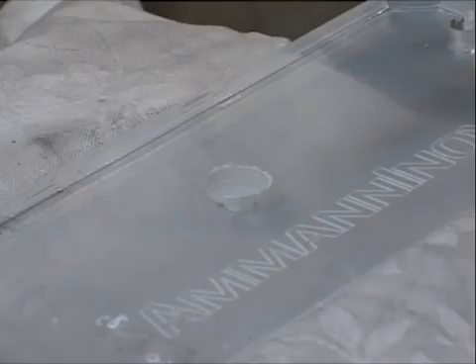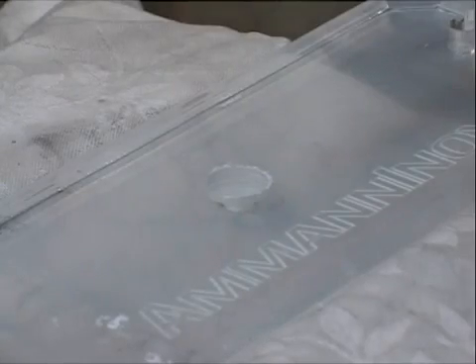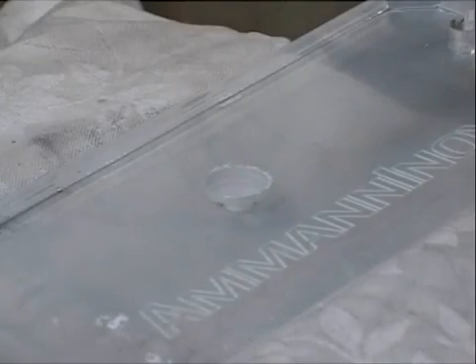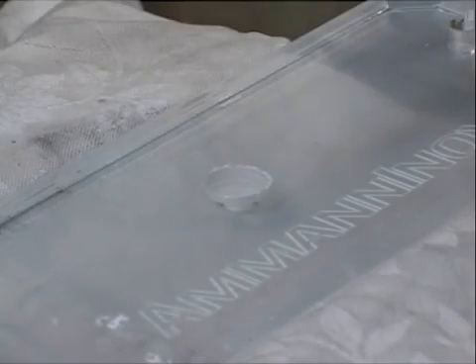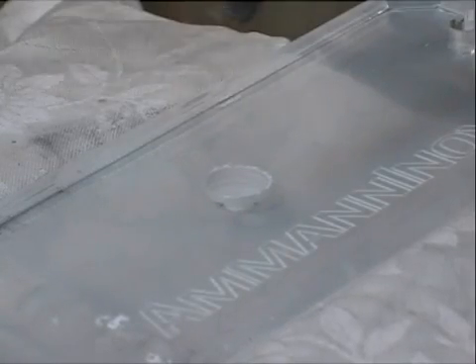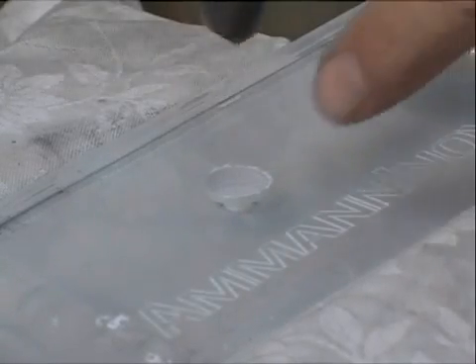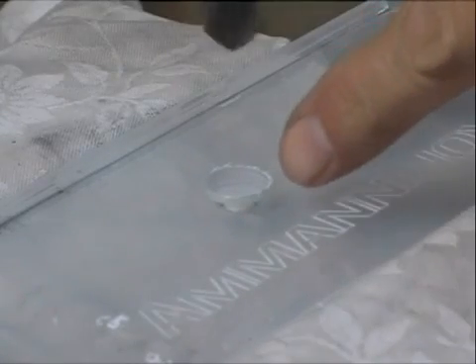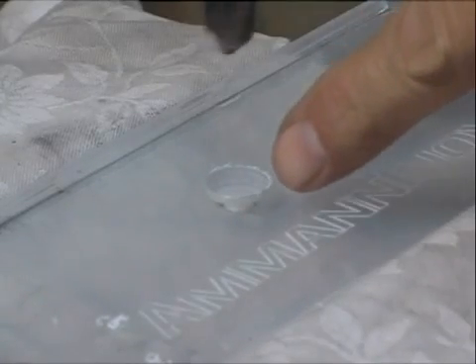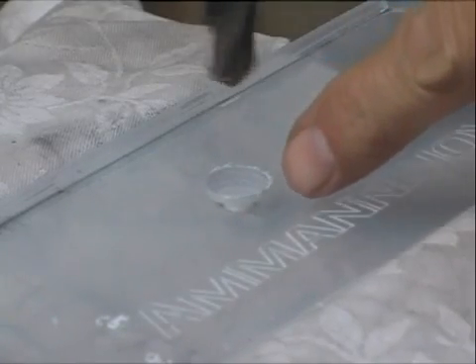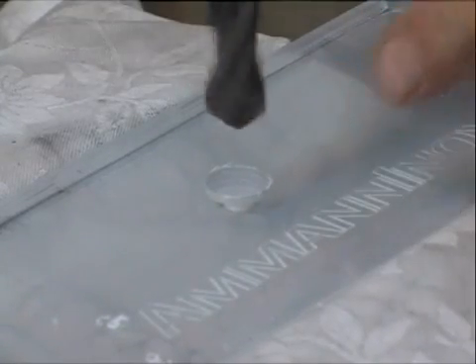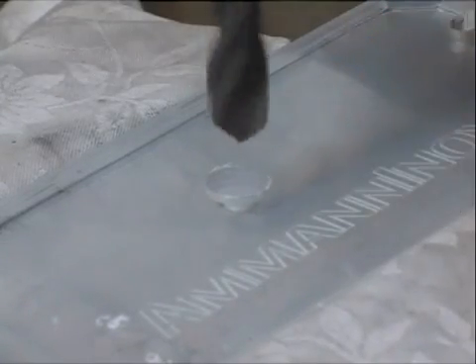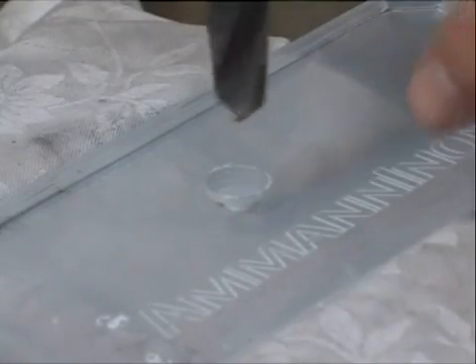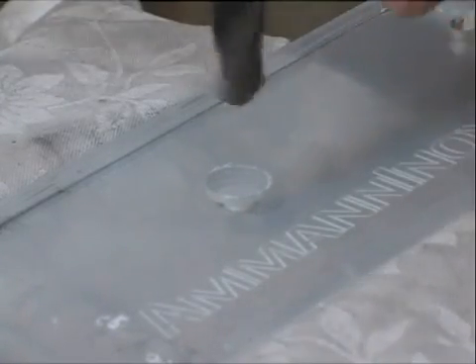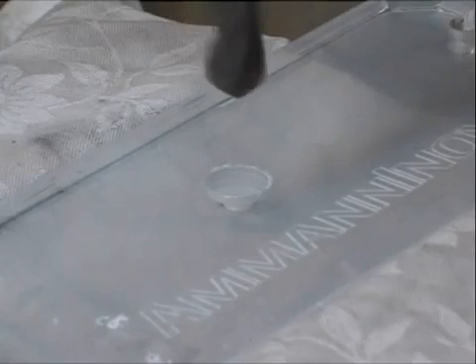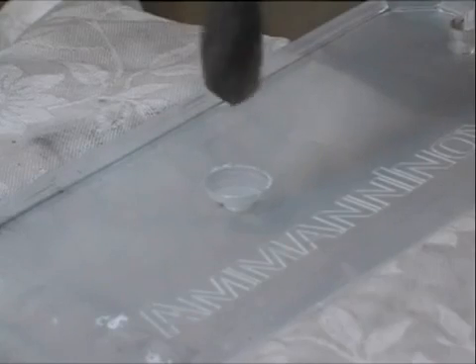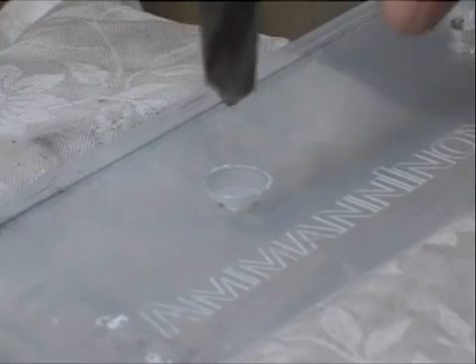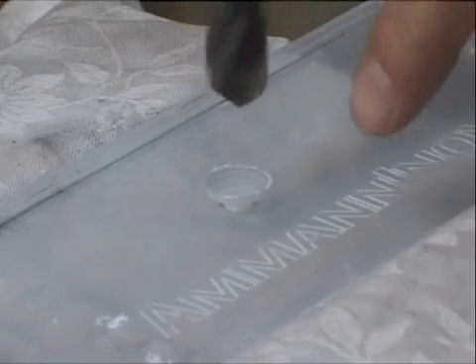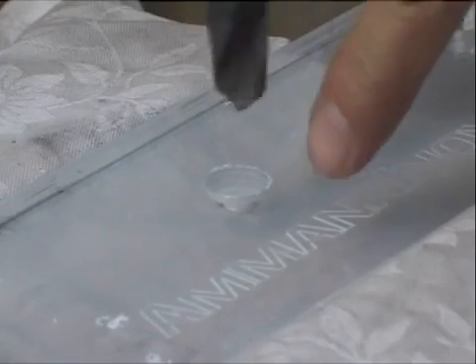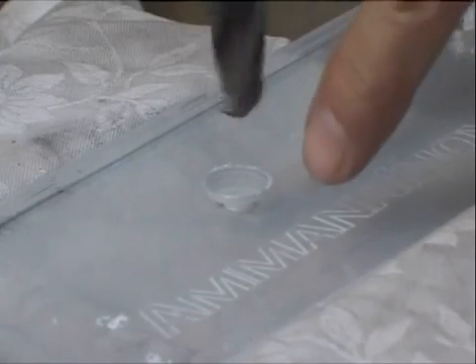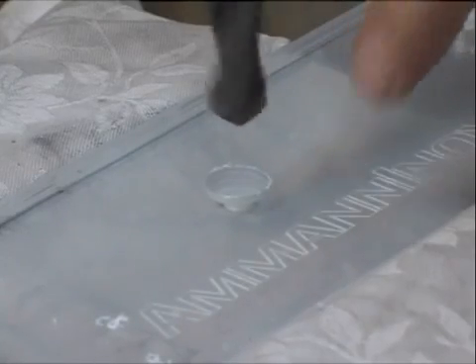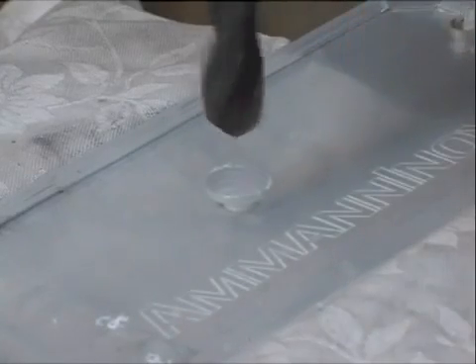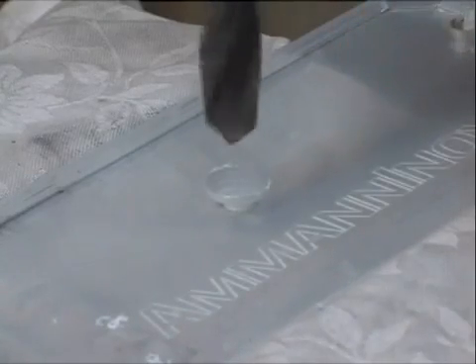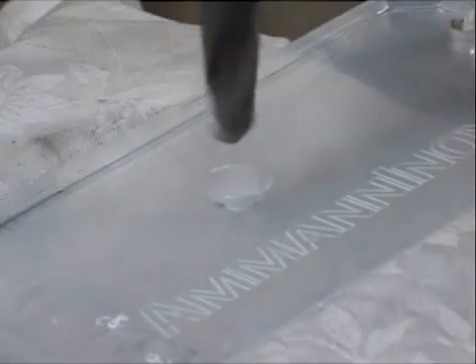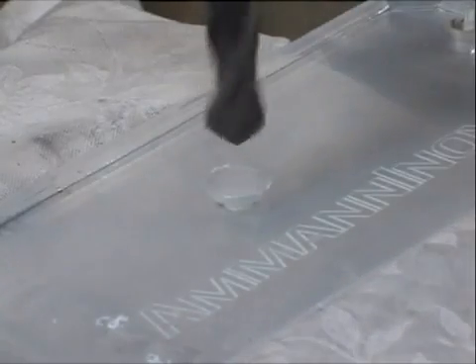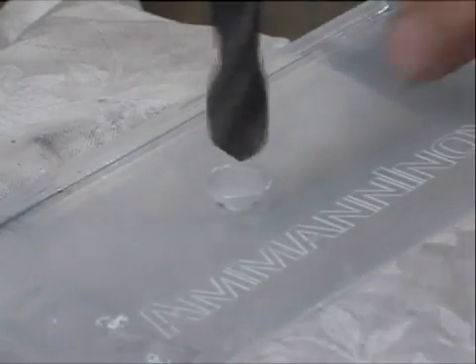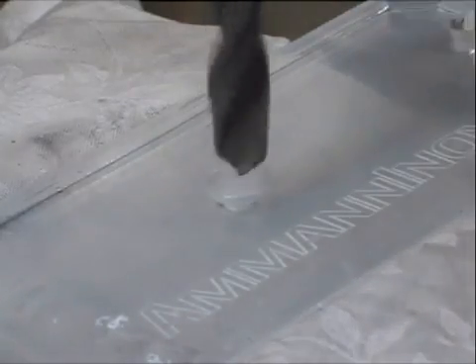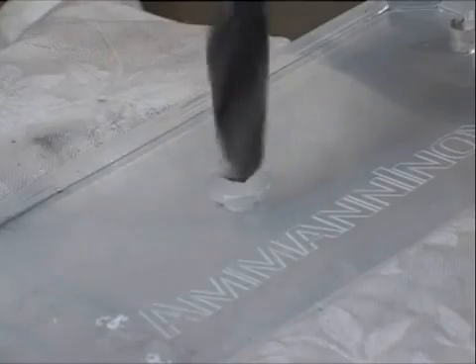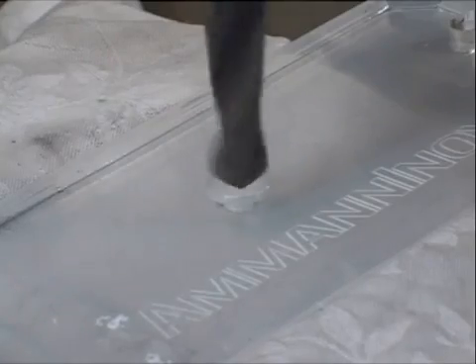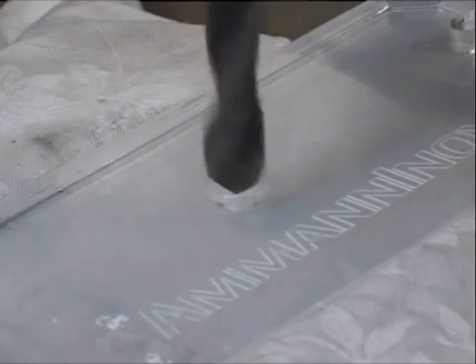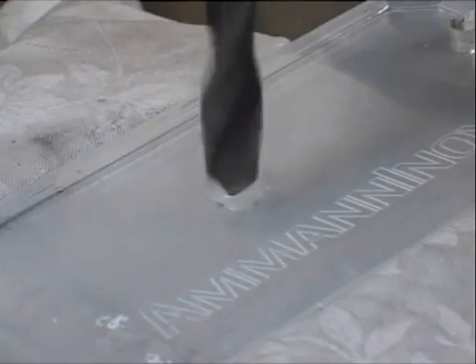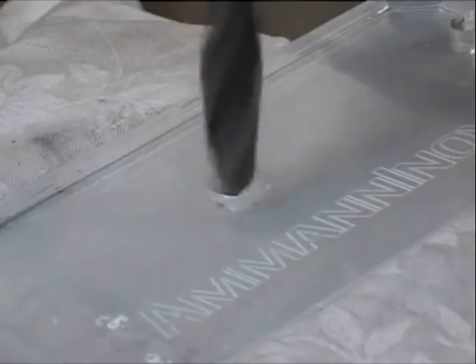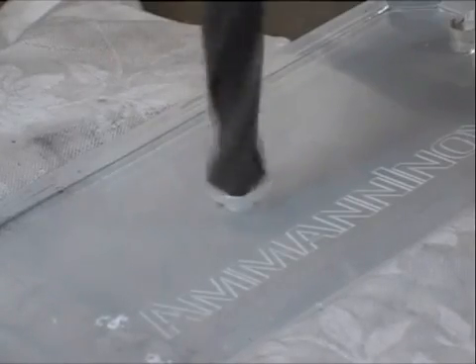Here I am drilling plexiglass. I had a small hole before and I enlarge it now, very slow.